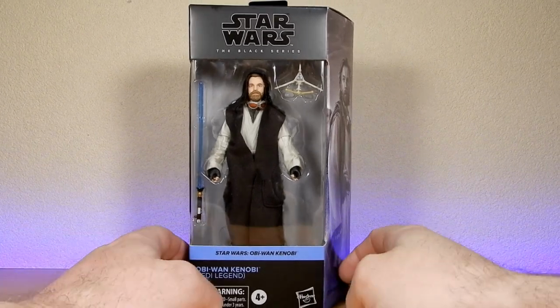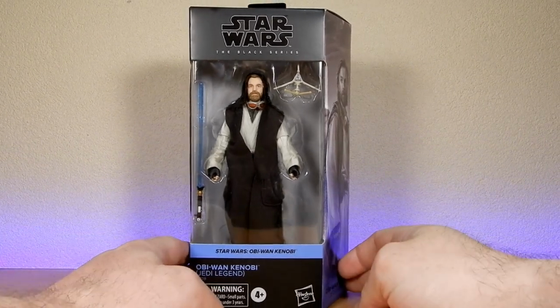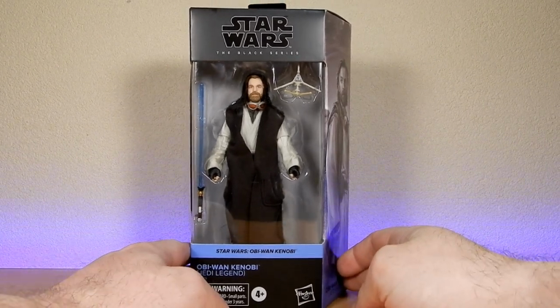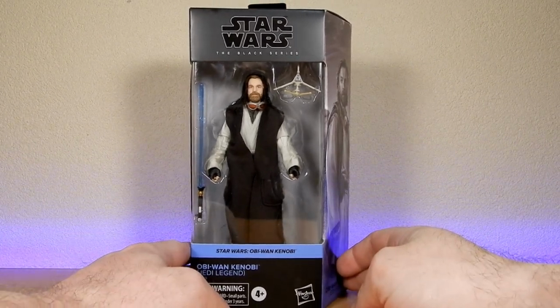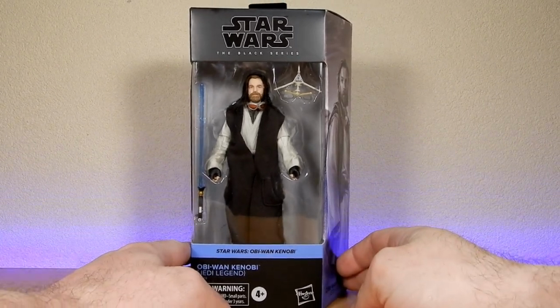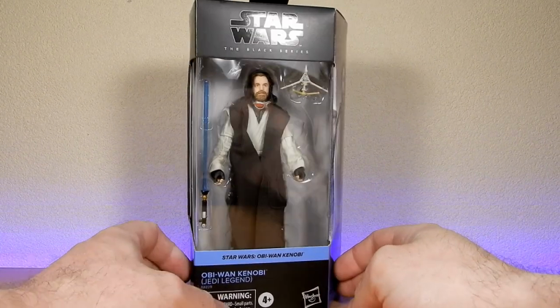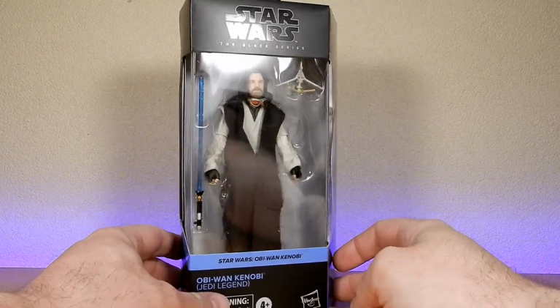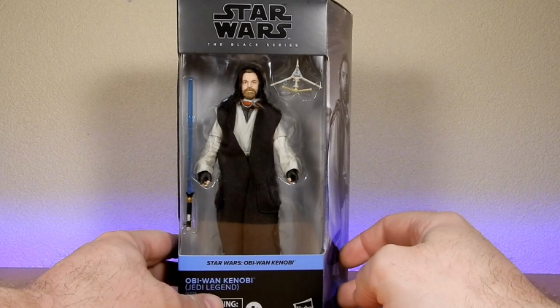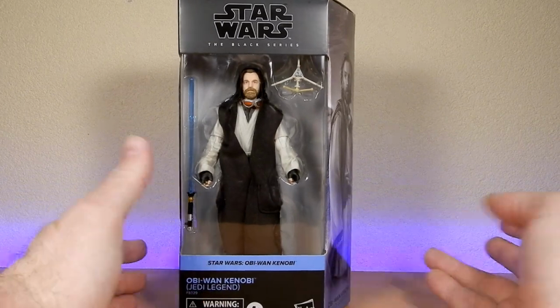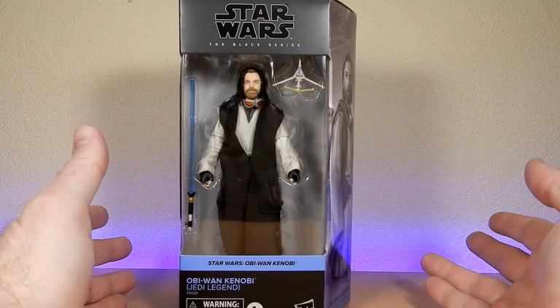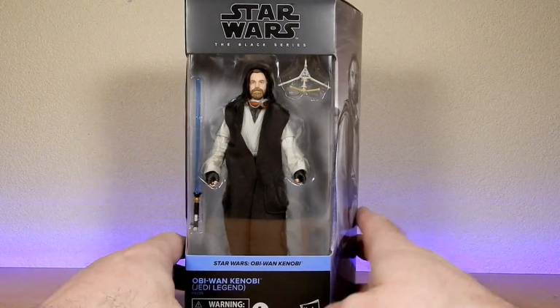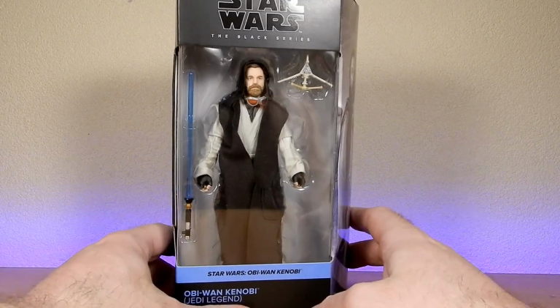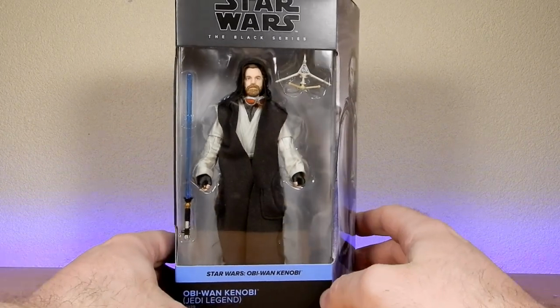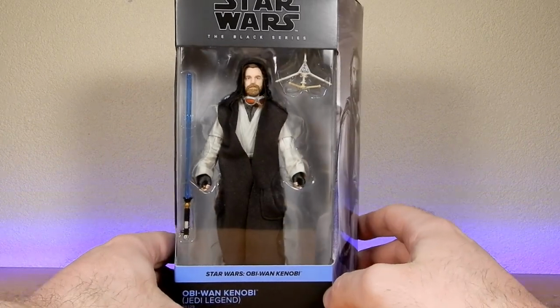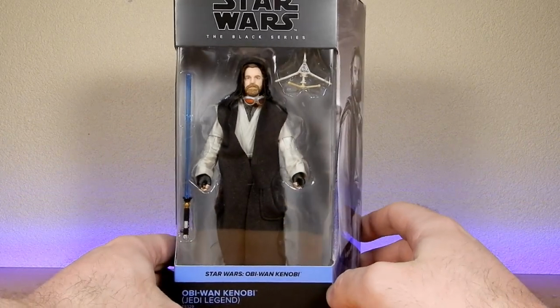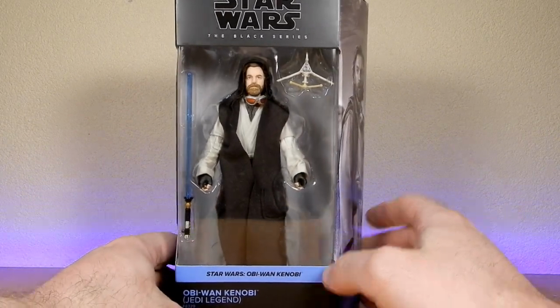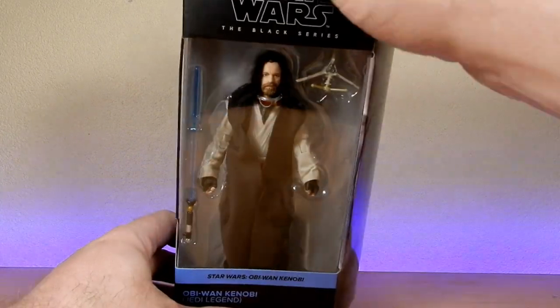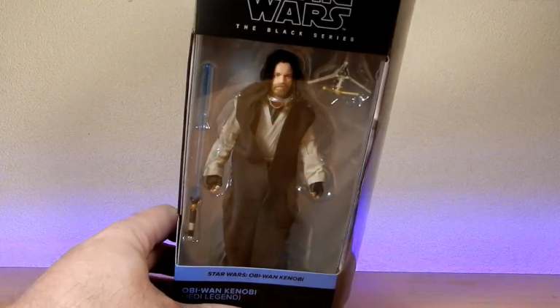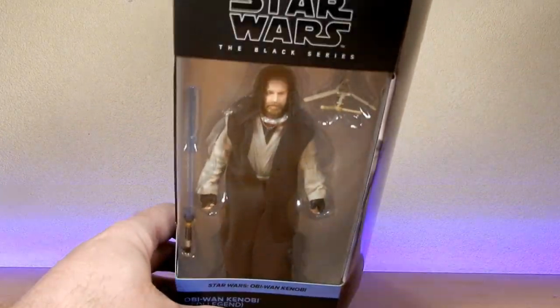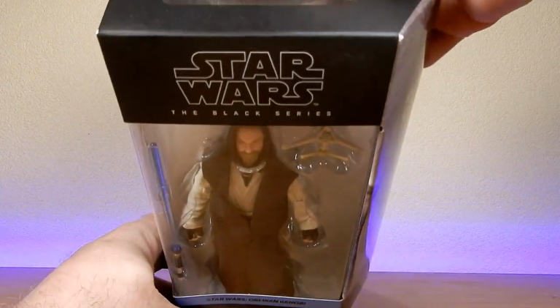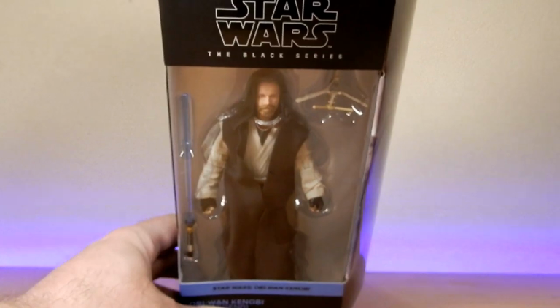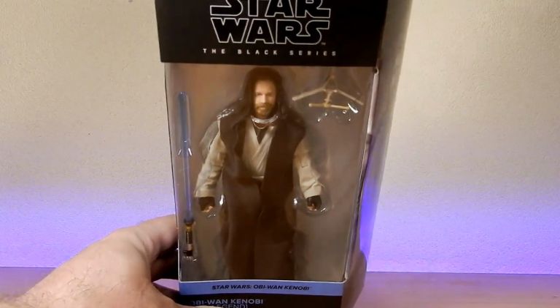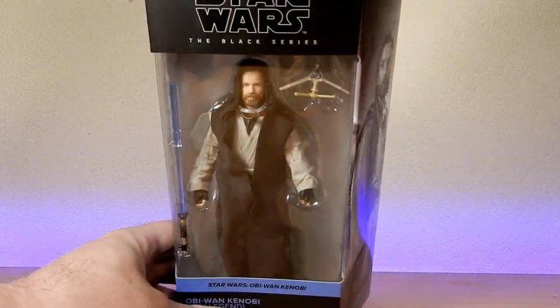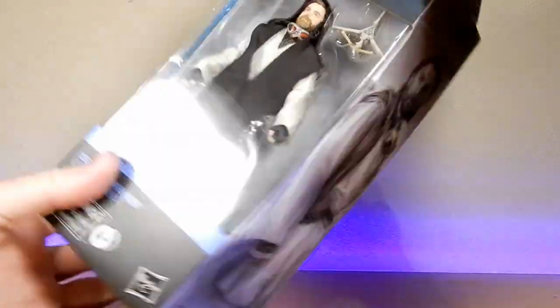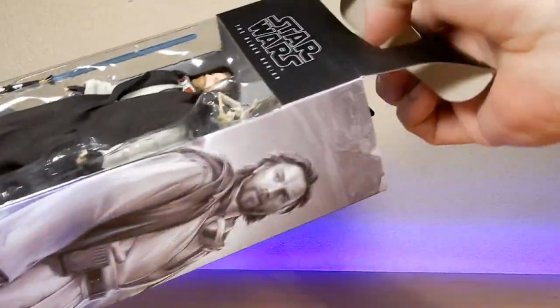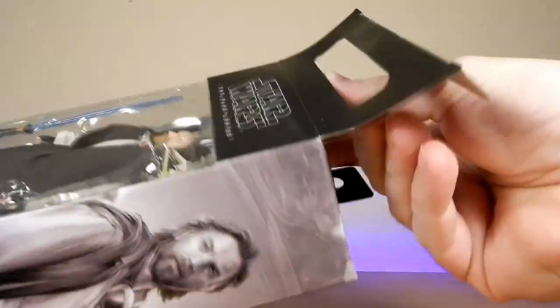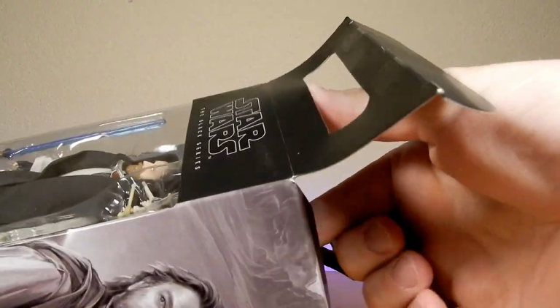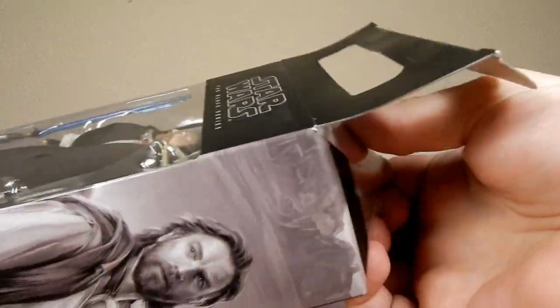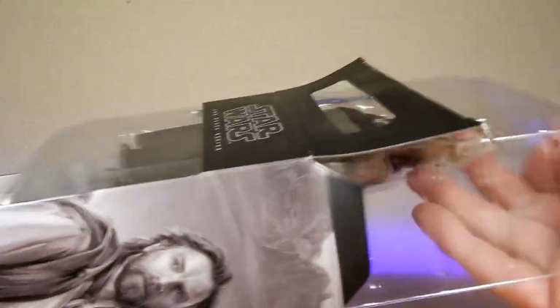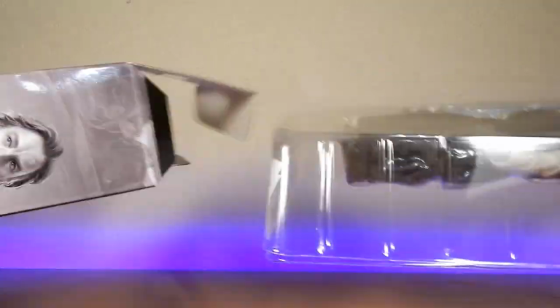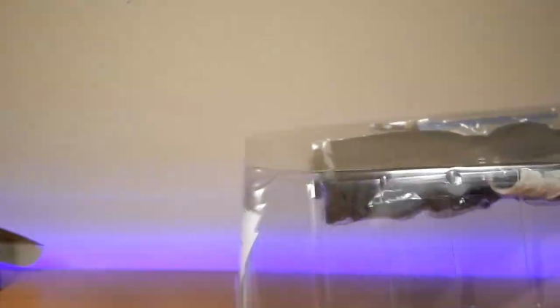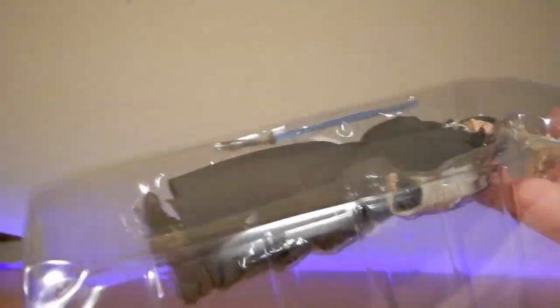We'd love to see young Leia, young Luke, Owen, Beru — just to name a few. It wasn't meant to rhyme, but it did. Let's open up Mr. Obi-Wan Kenobi.